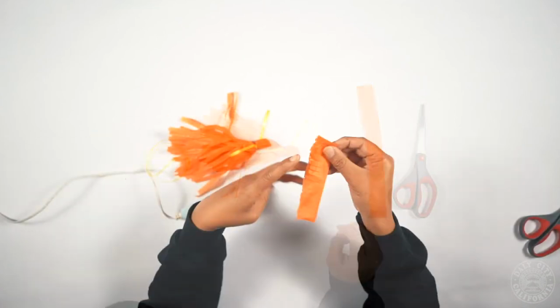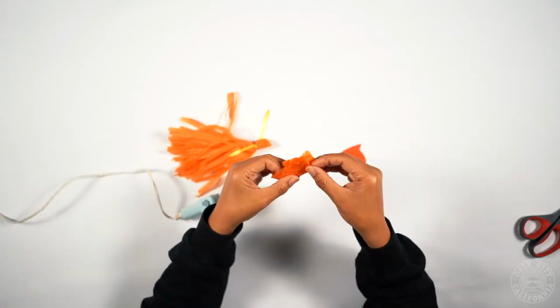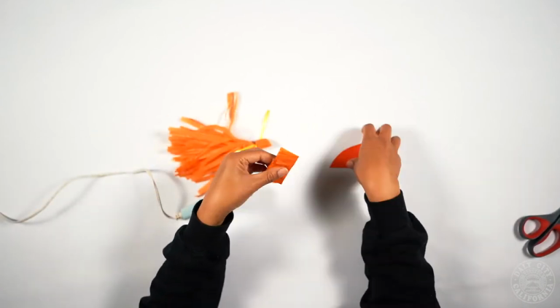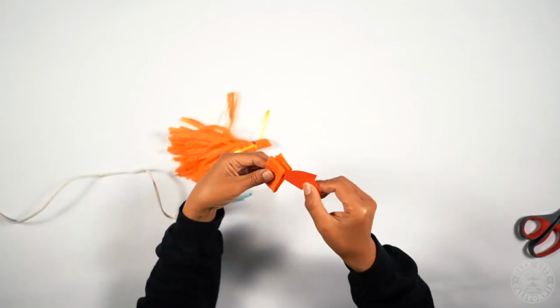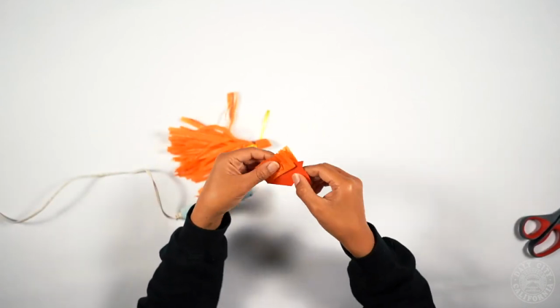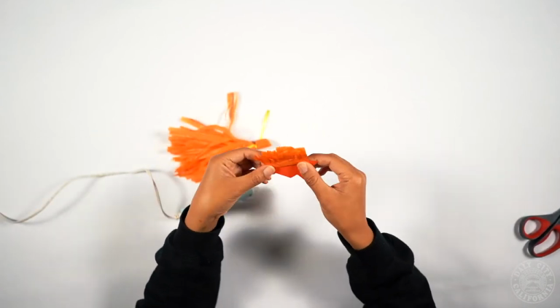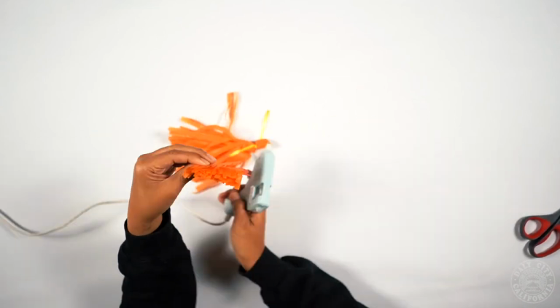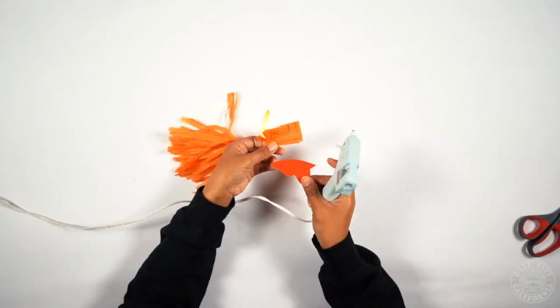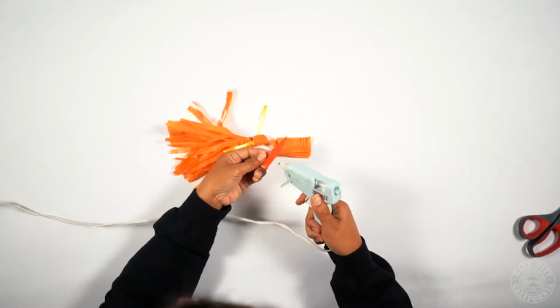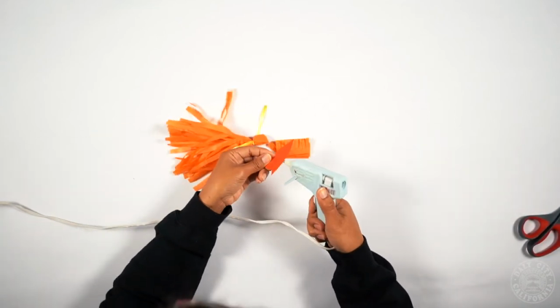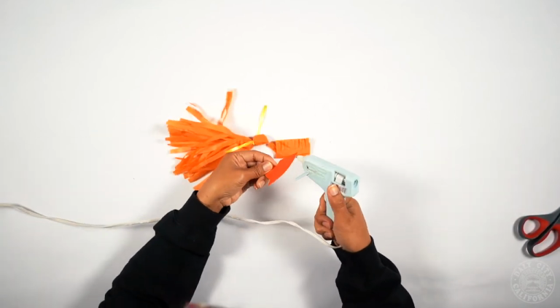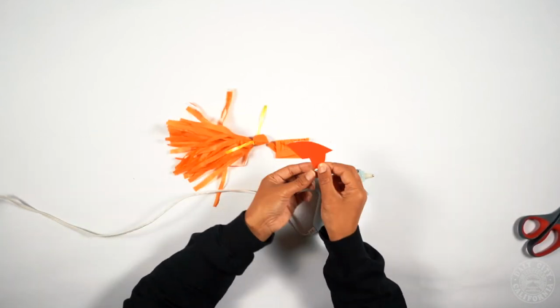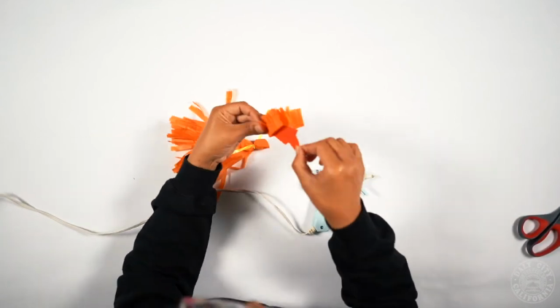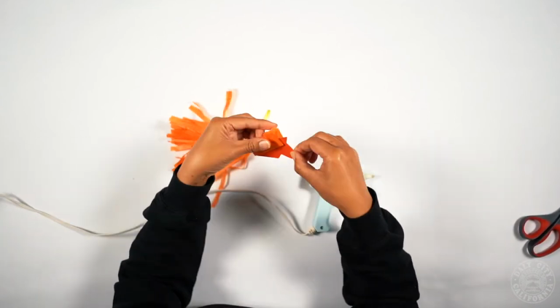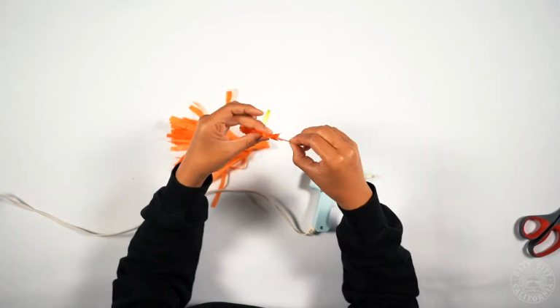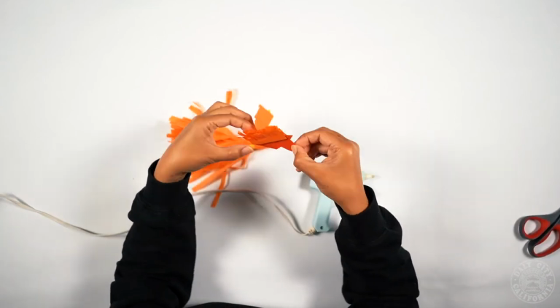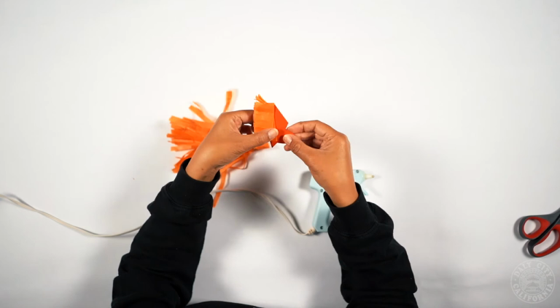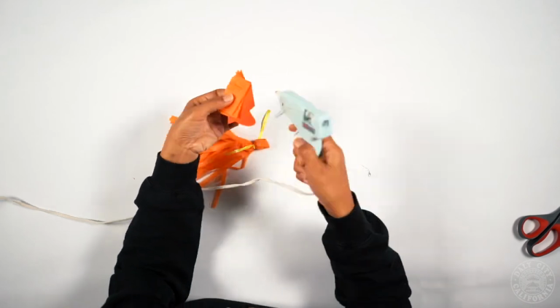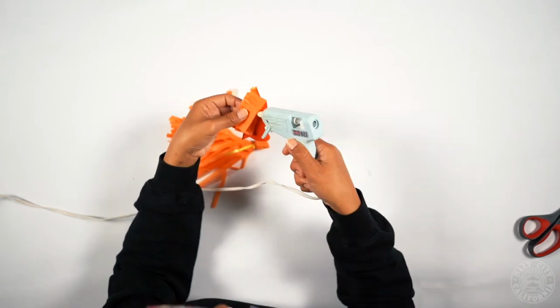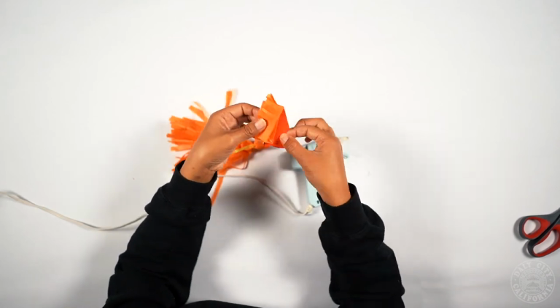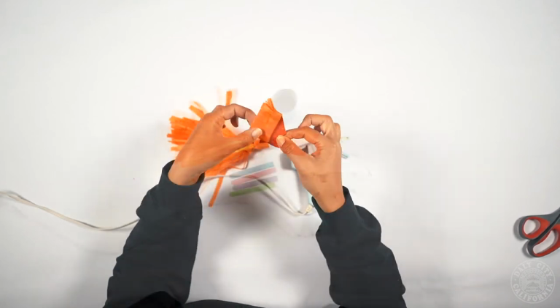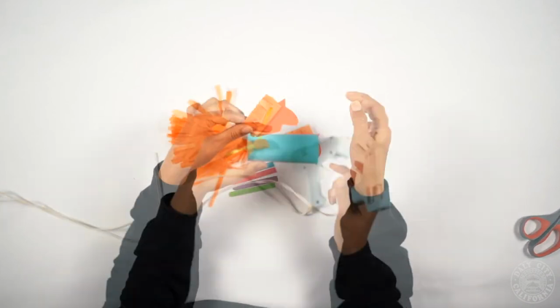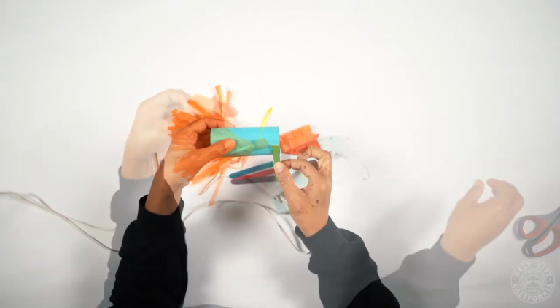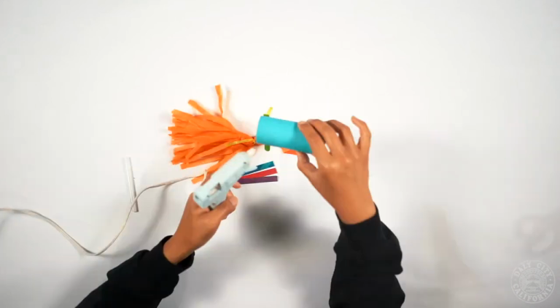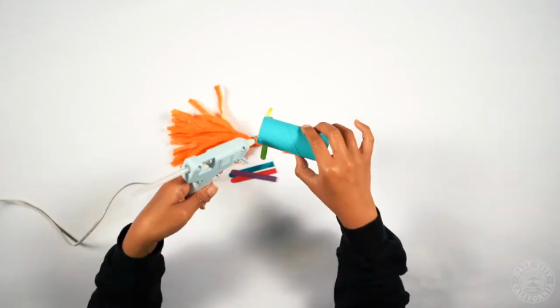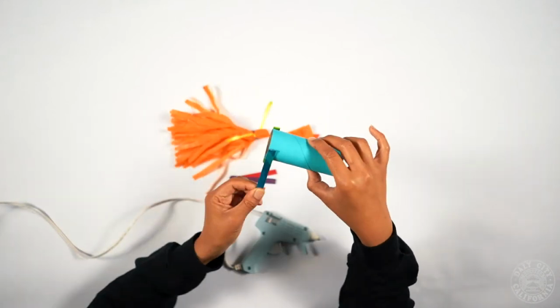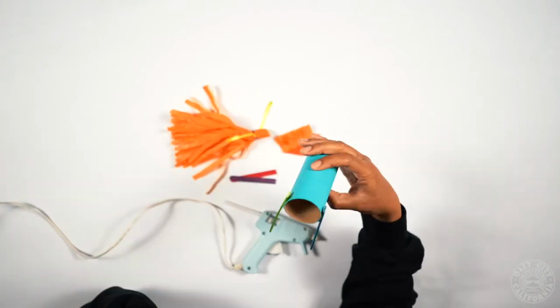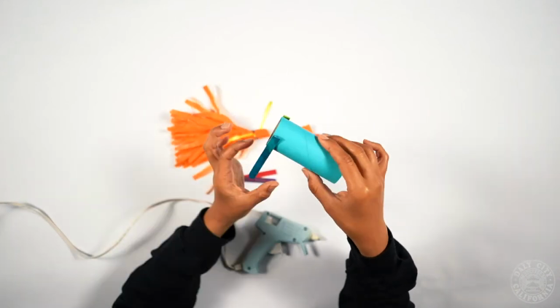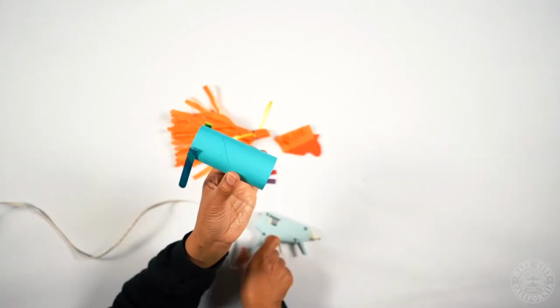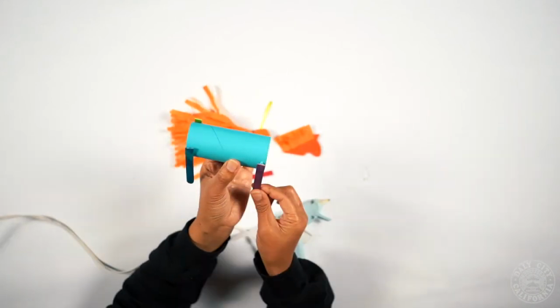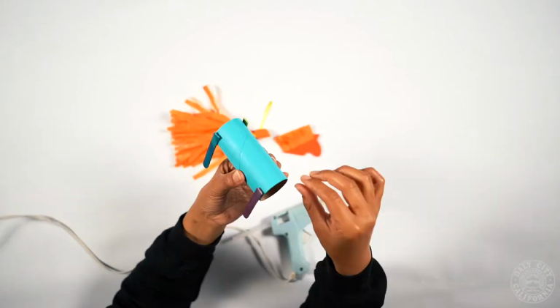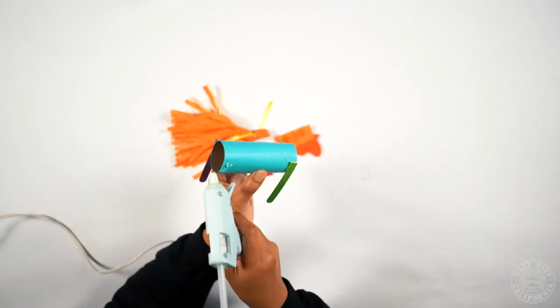Now you're going to glue the mane onto the horse head. Now you're going to glue everything onto your toilet paper roll.